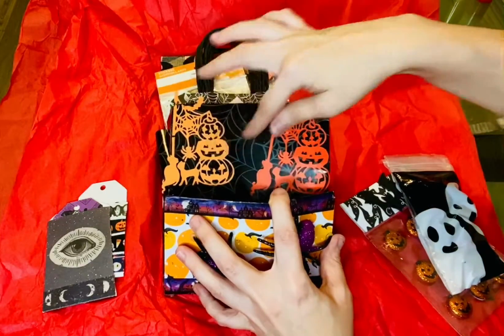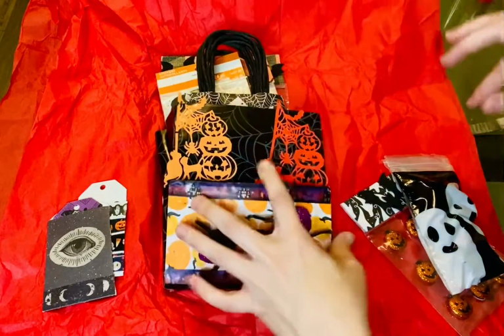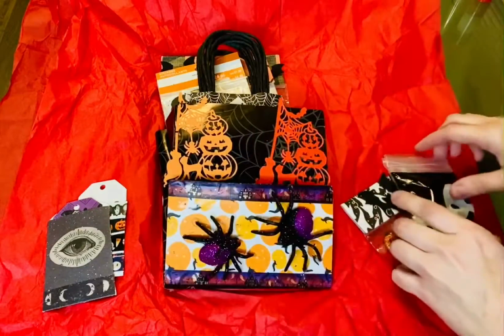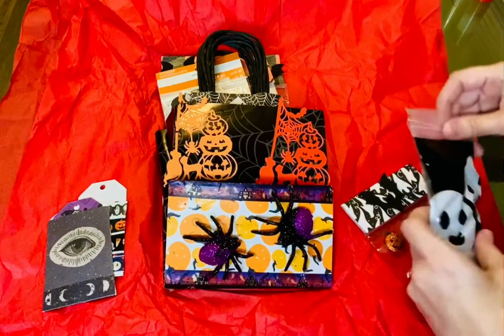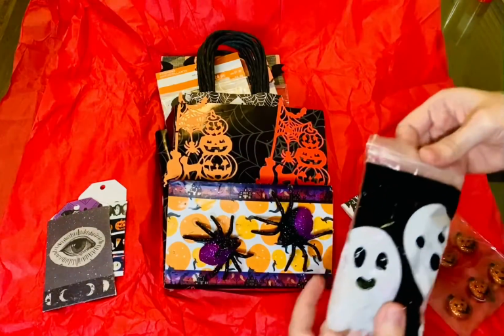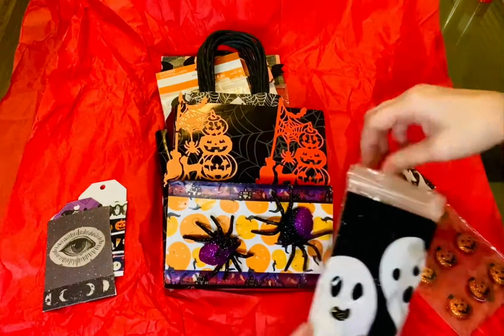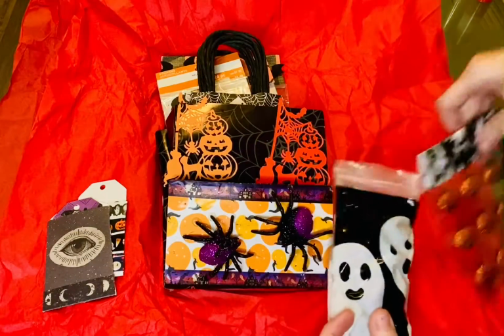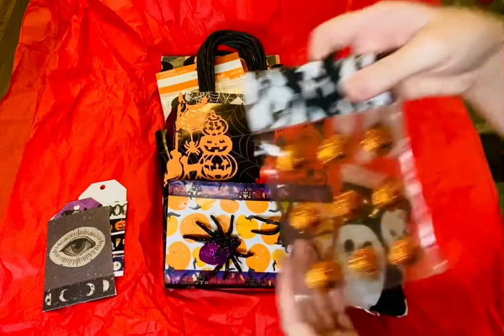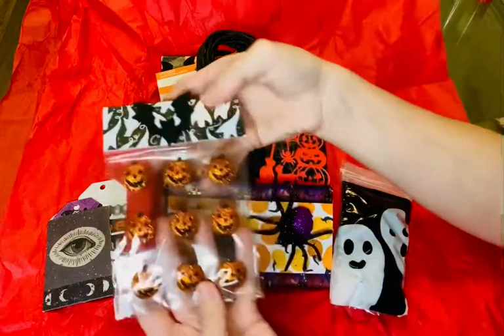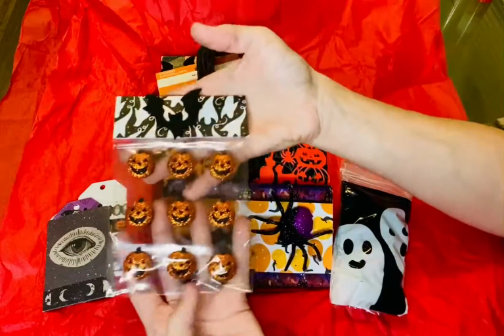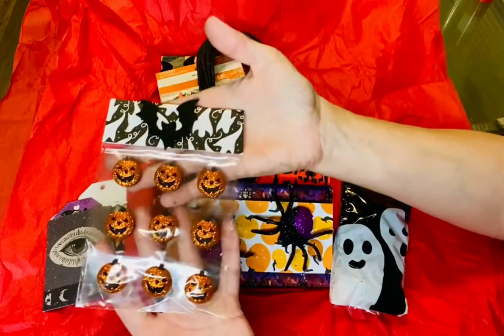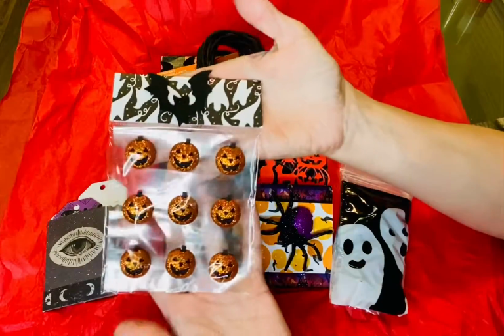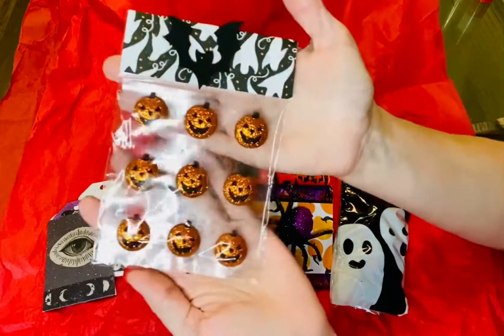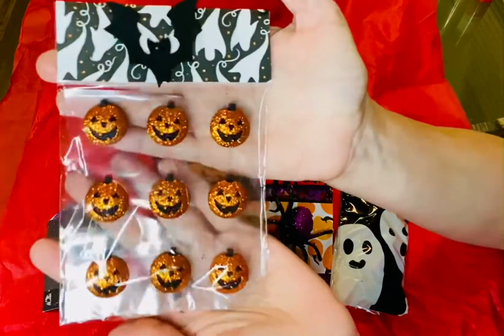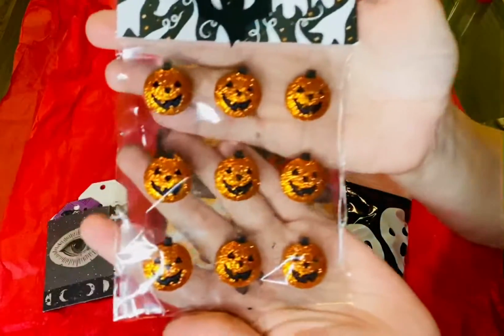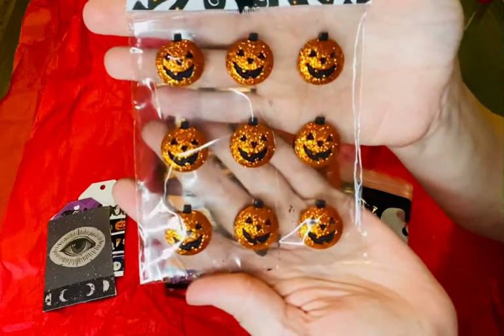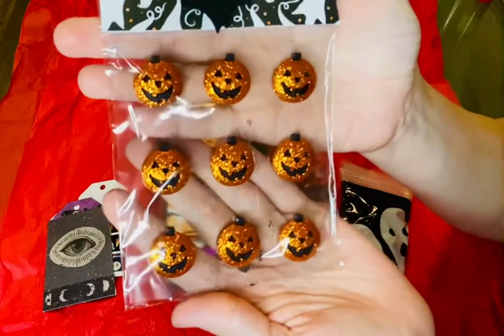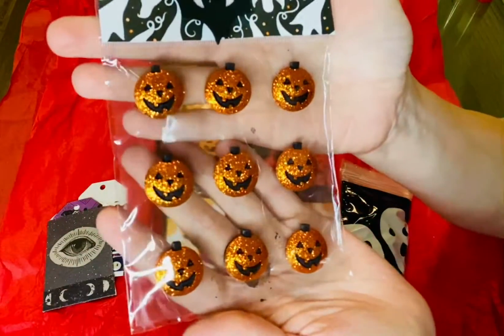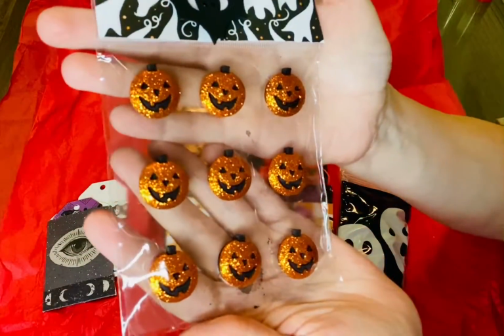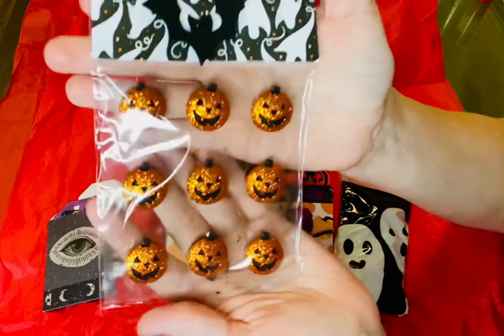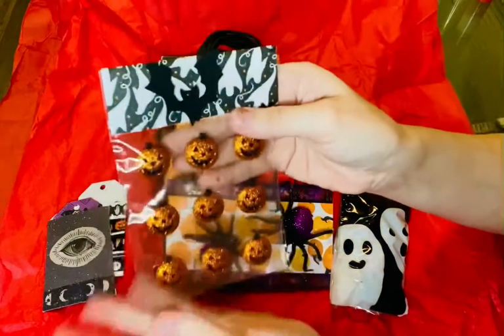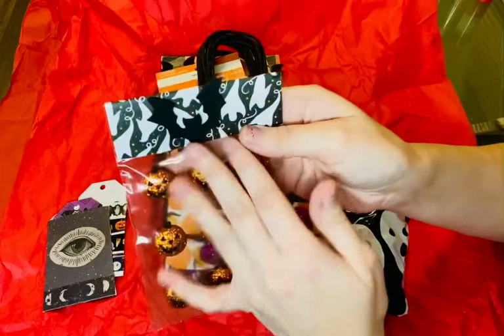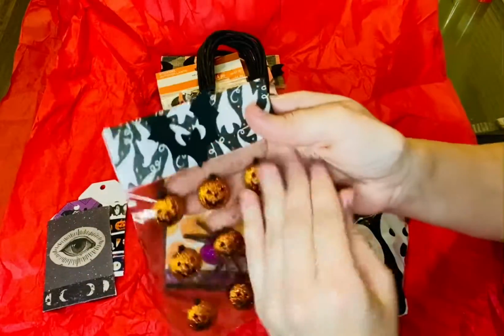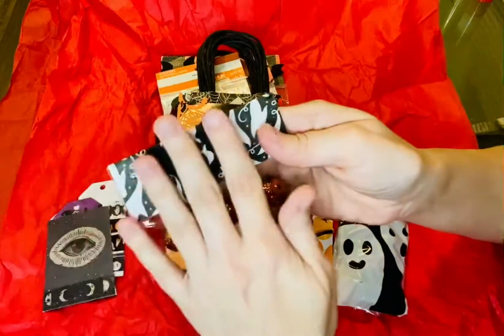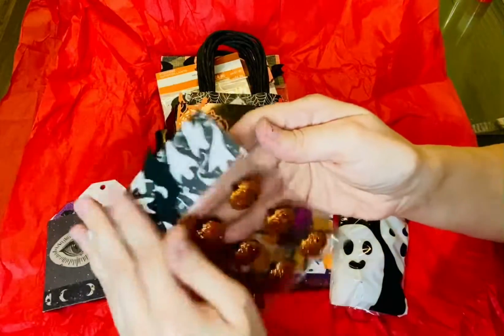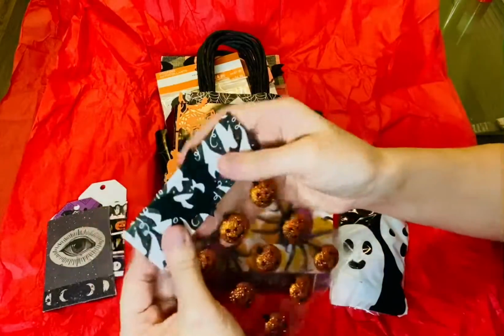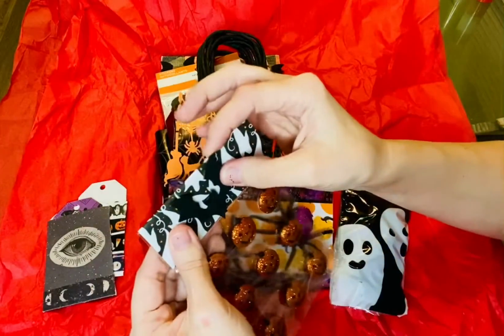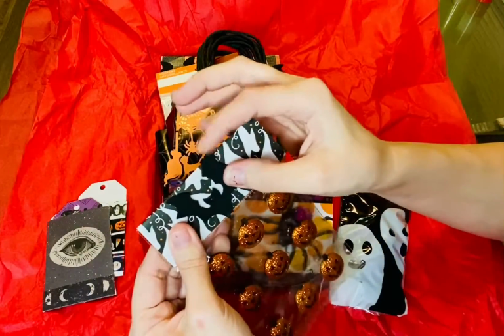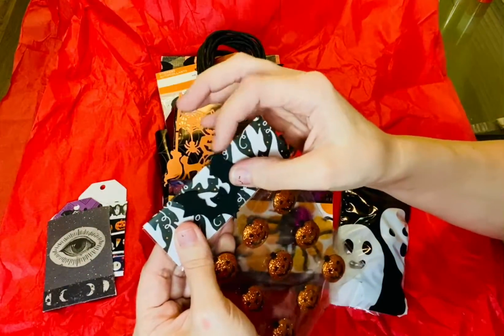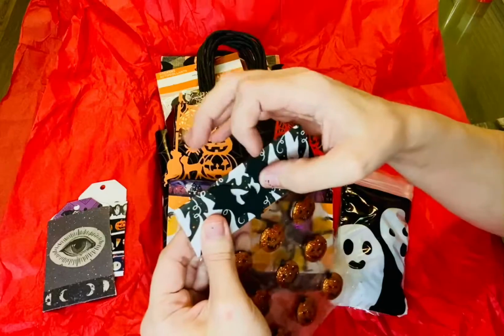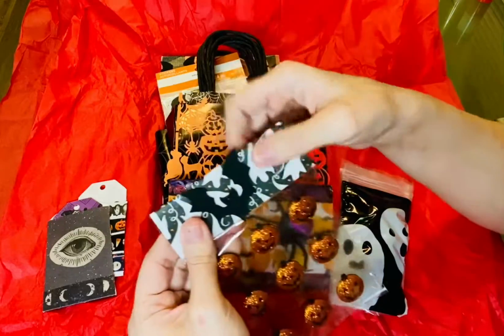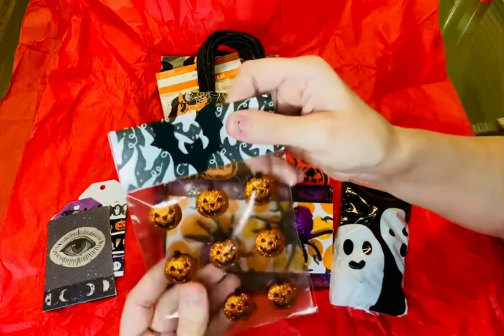These are really cute. So first we have some stickers here, some pumpkin stickers, these are really cute. And I love the little bag topper you put on it, it's like a wooden one.